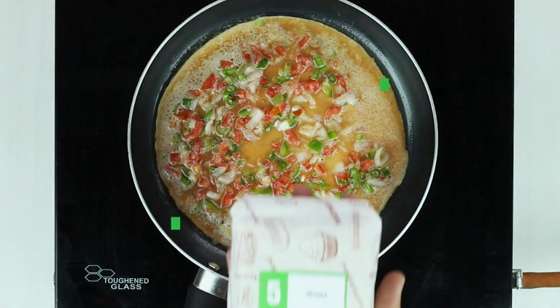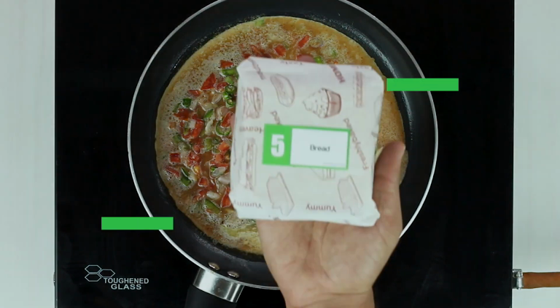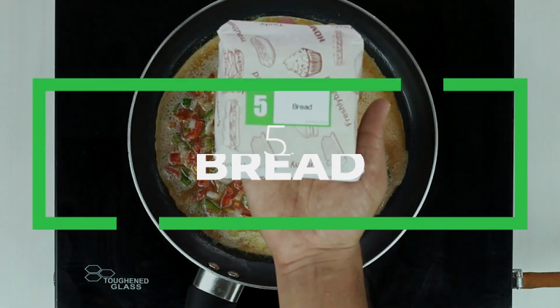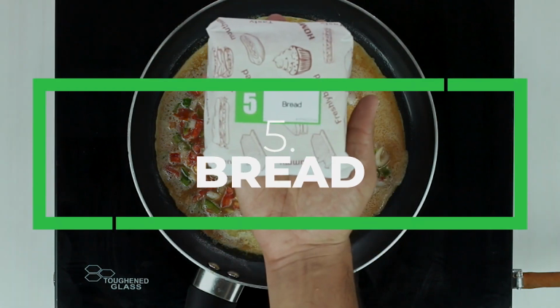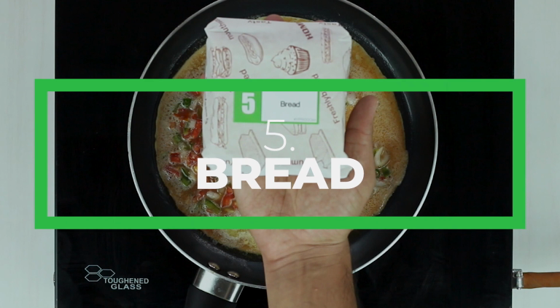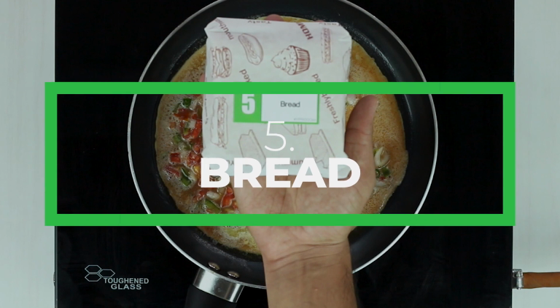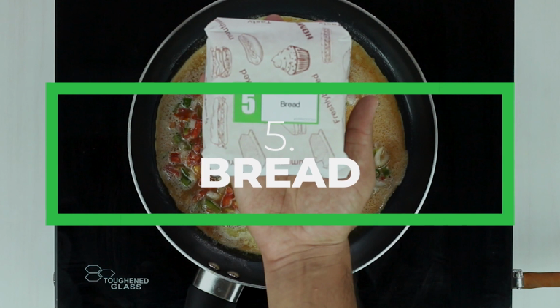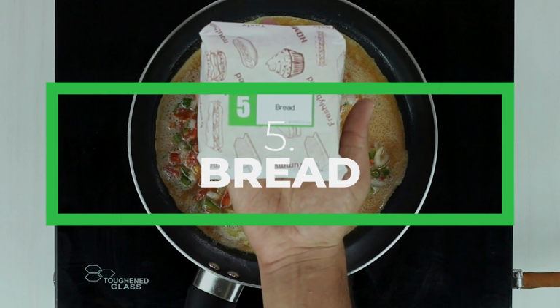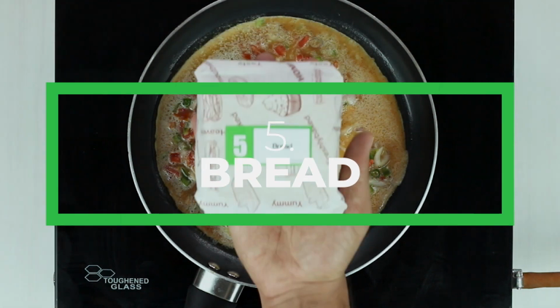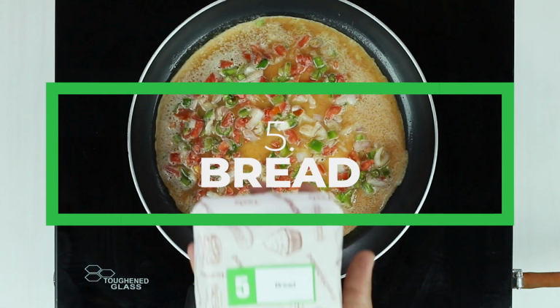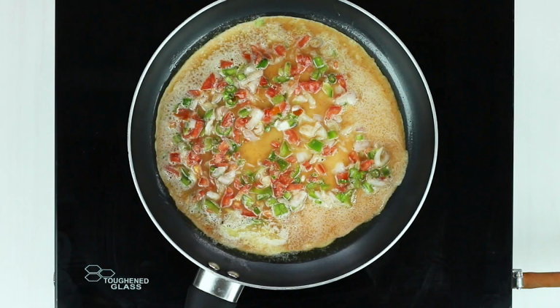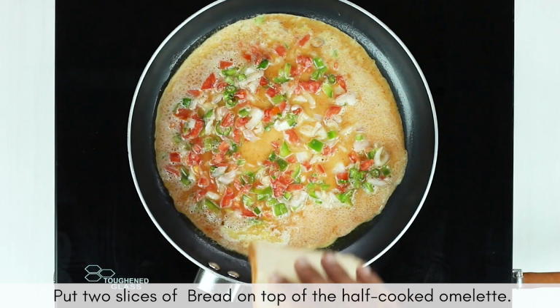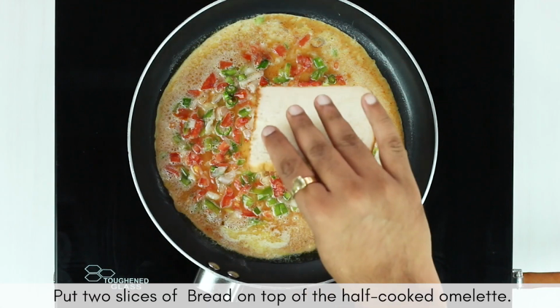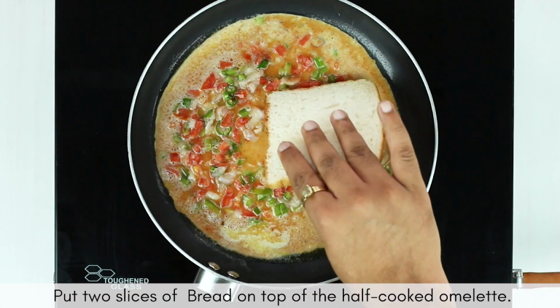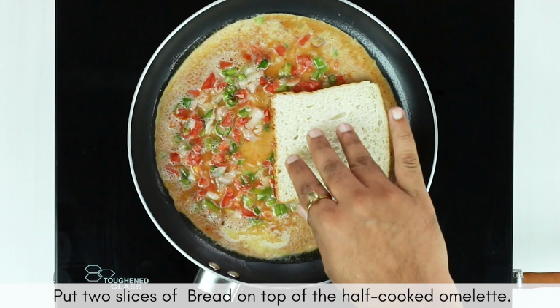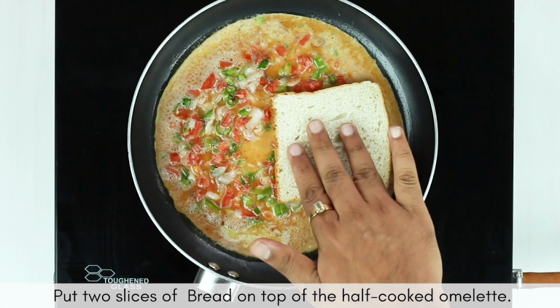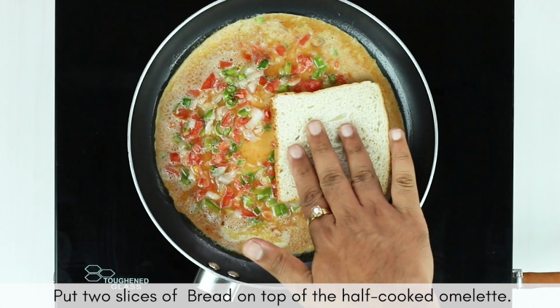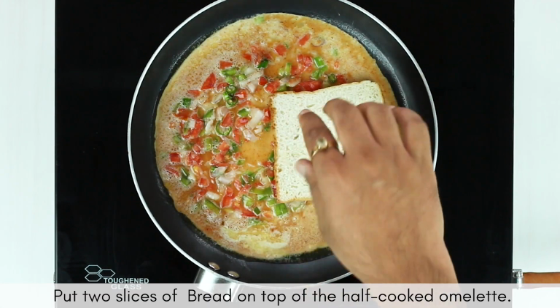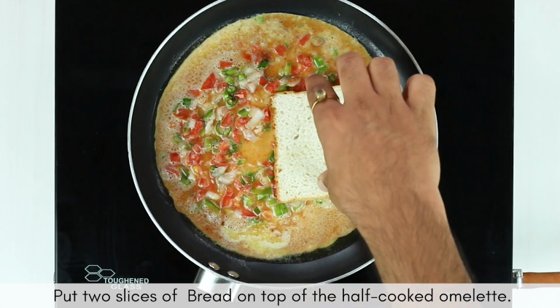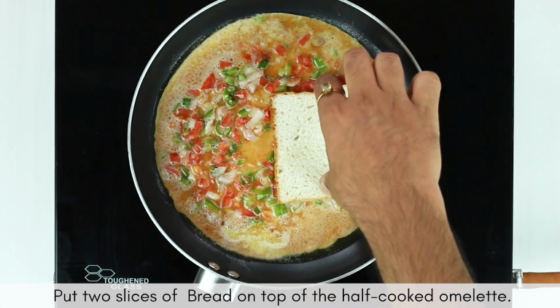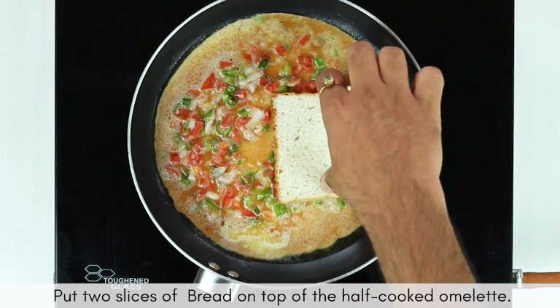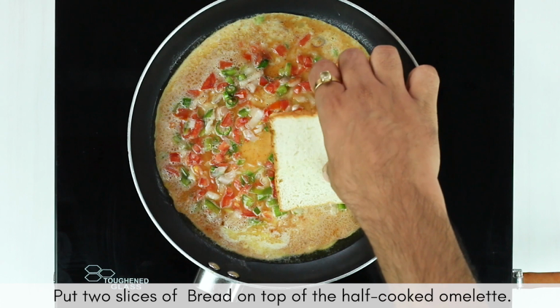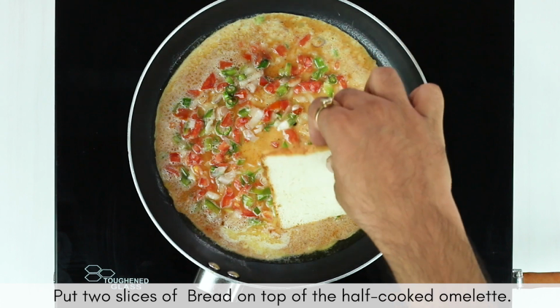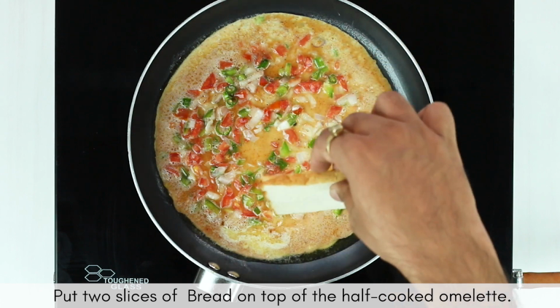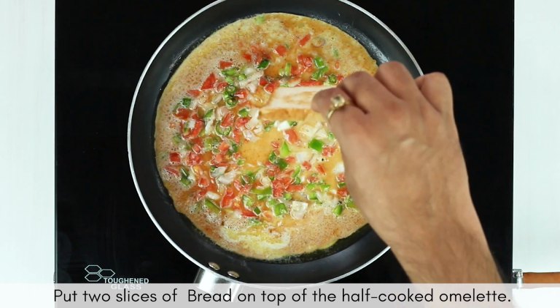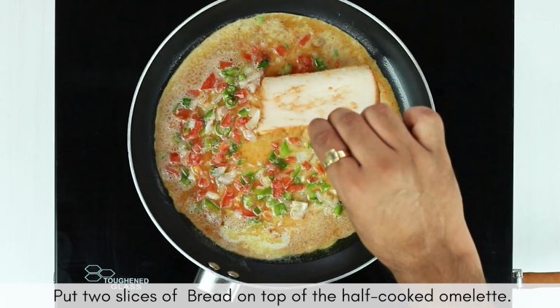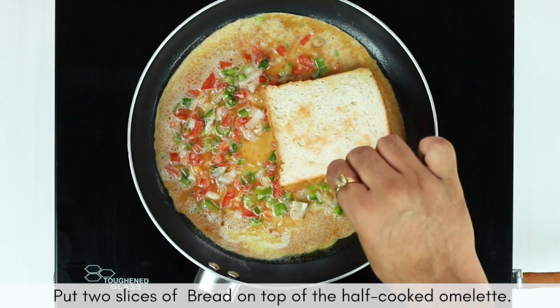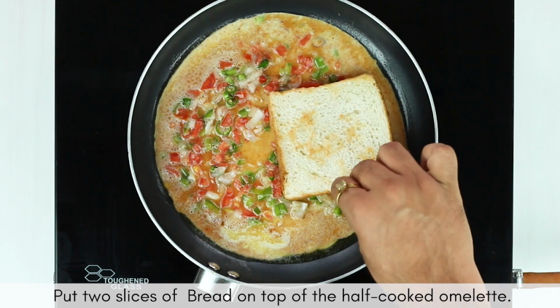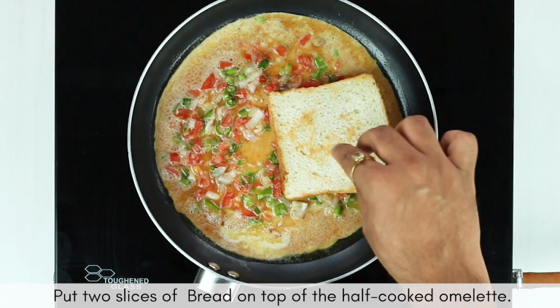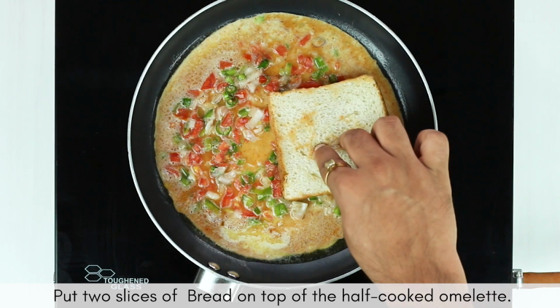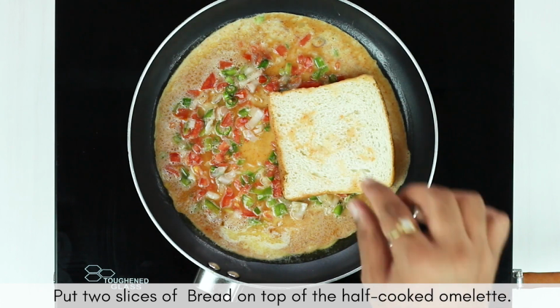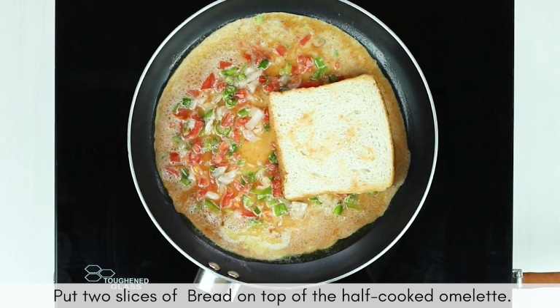Now put slices of bread on top of your half-cooked omelette. Make sure to soak up as much of the runny egg as you can with the help of these bread slices.